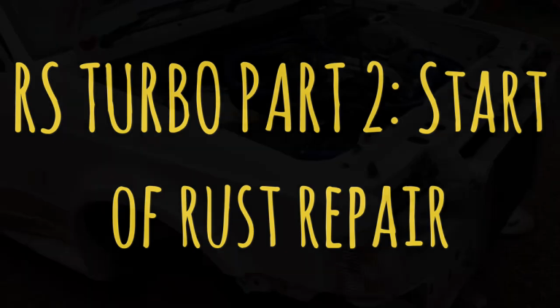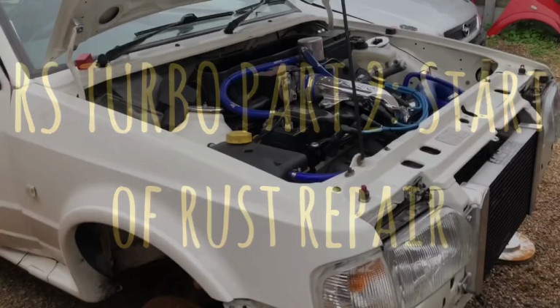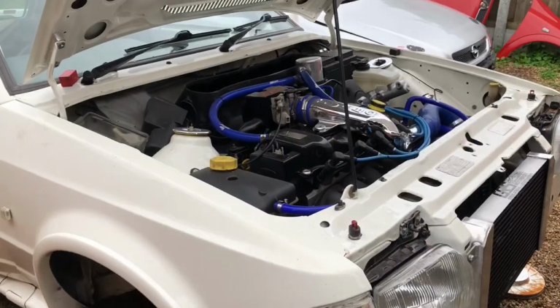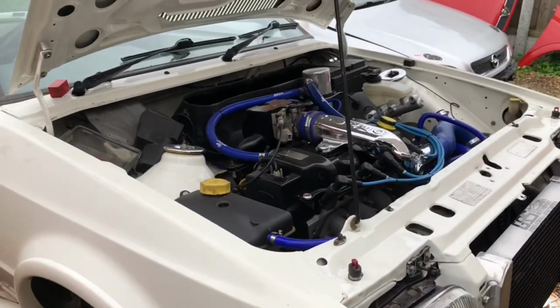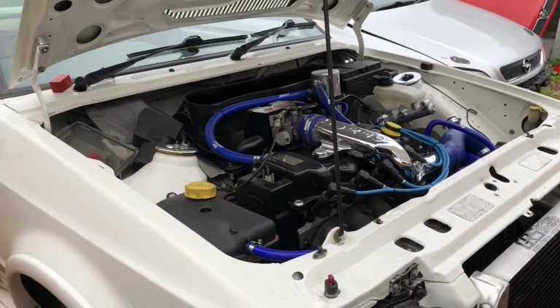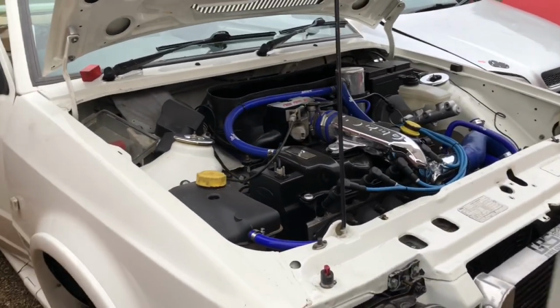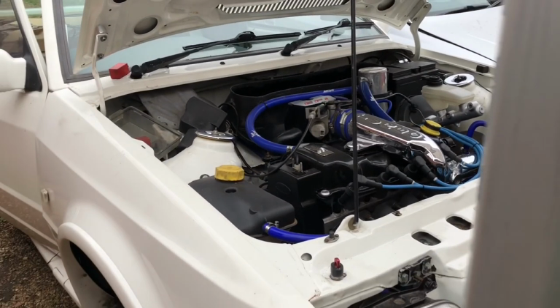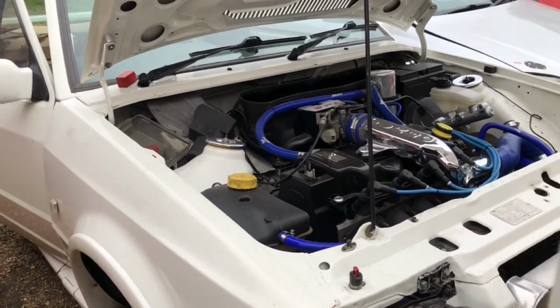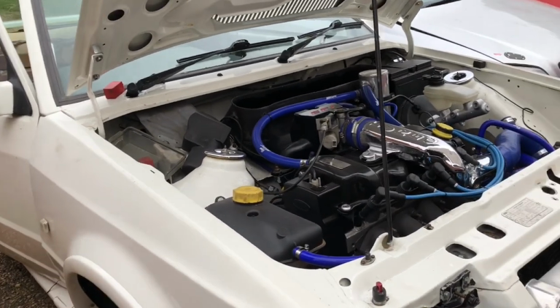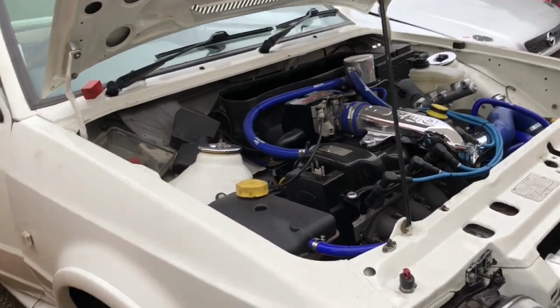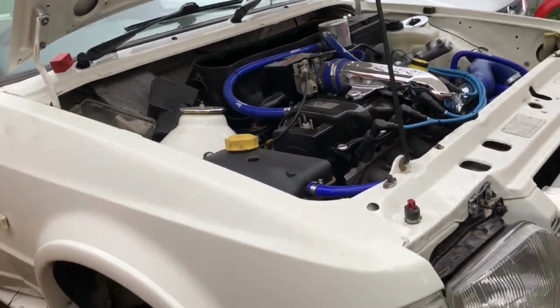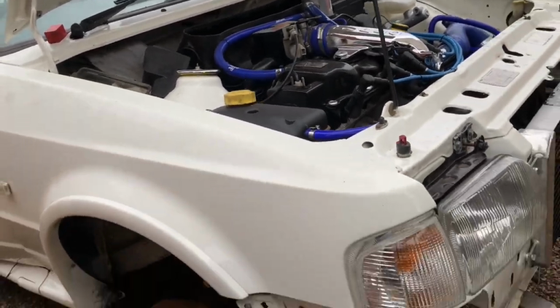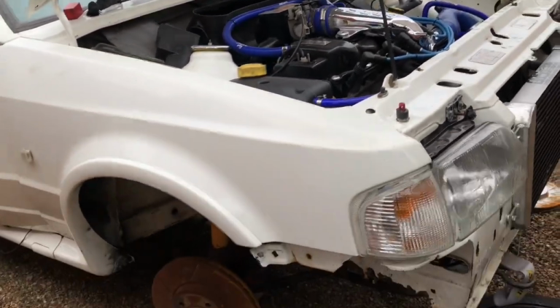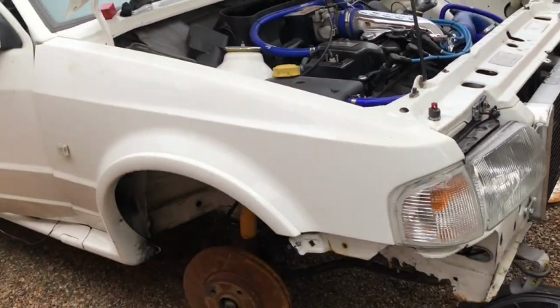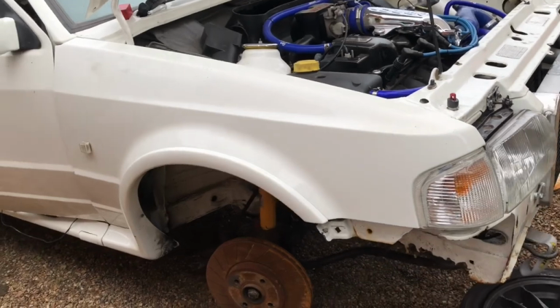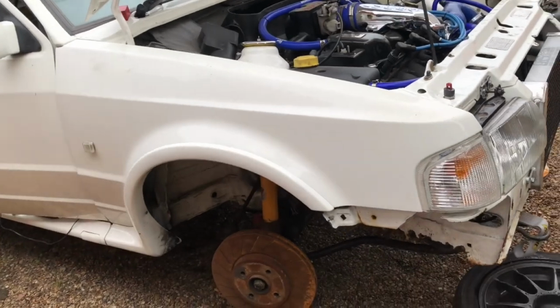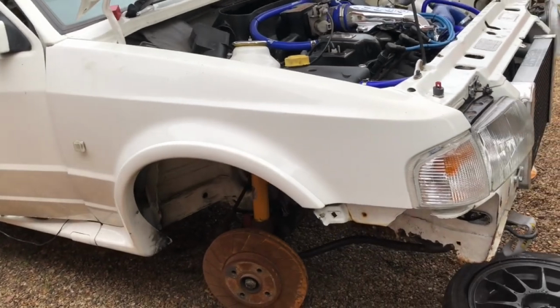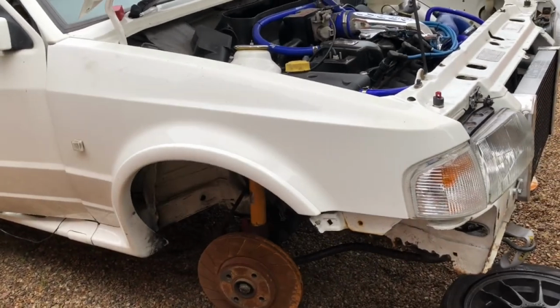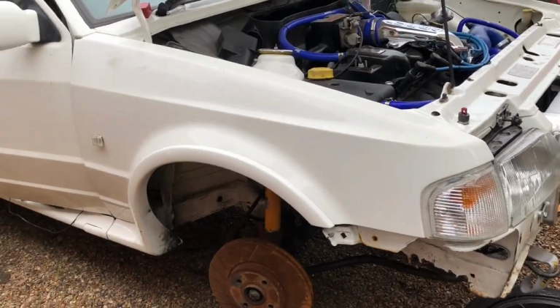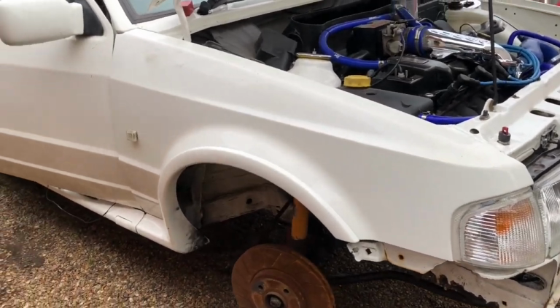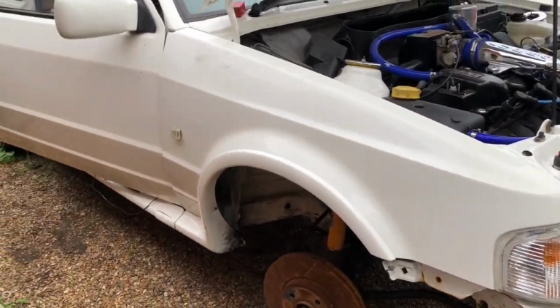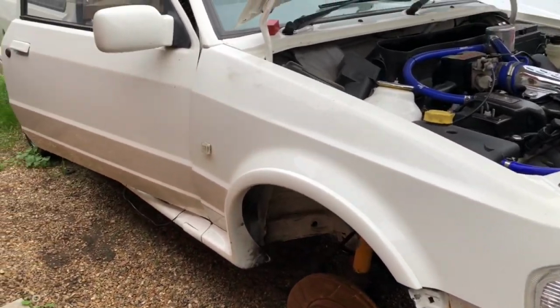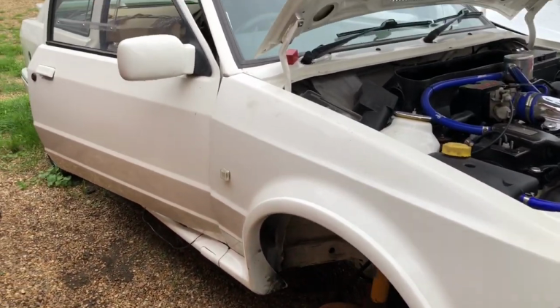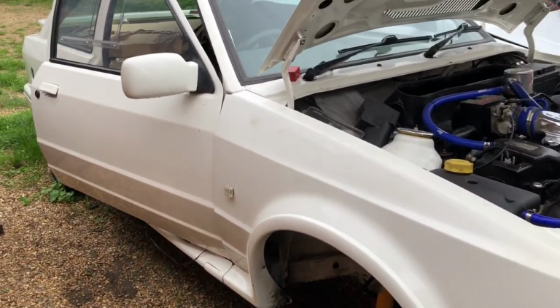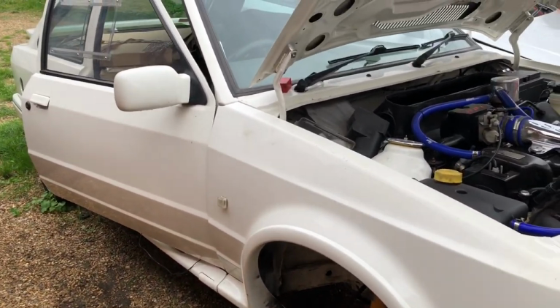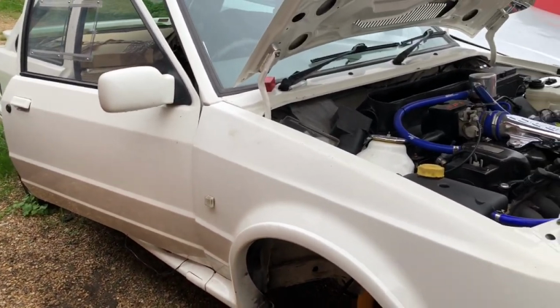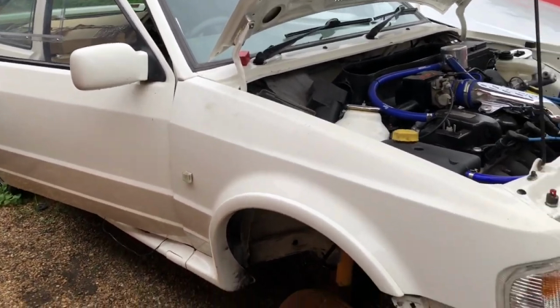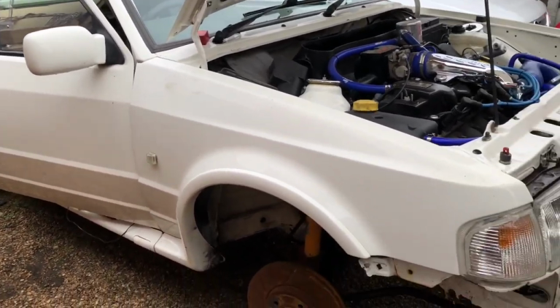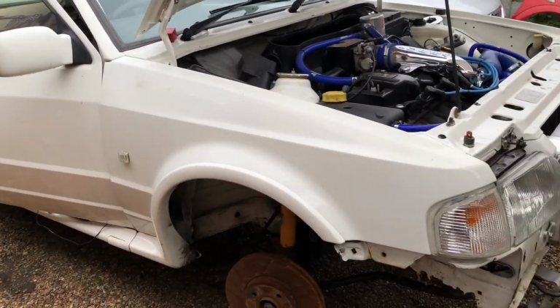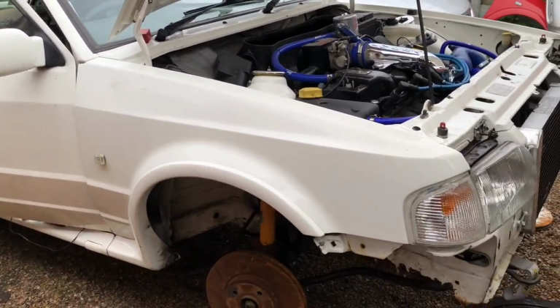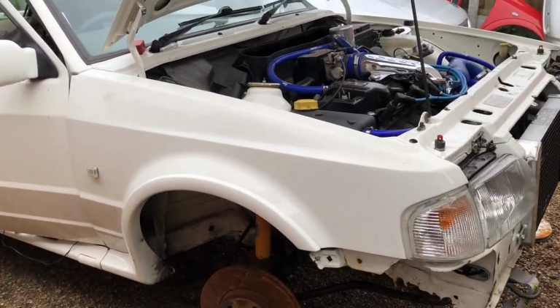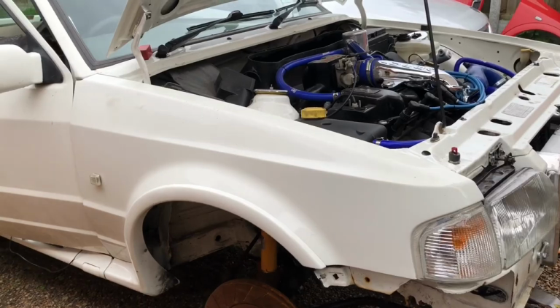Right, so now we've got the engine barrel sorted, nice and tidy. It's time to turn the attention to the bodywork. The car's got to go for an MOT so we've got to deal with a few structural issues.